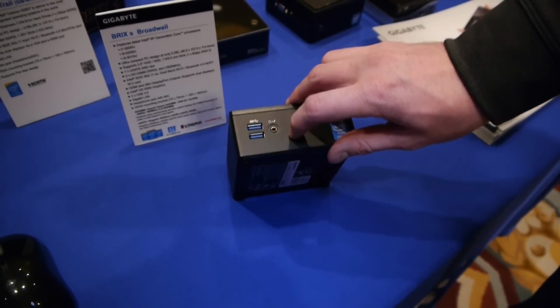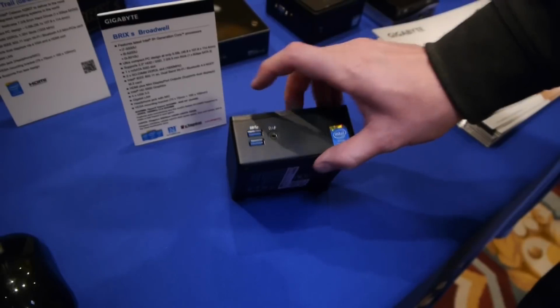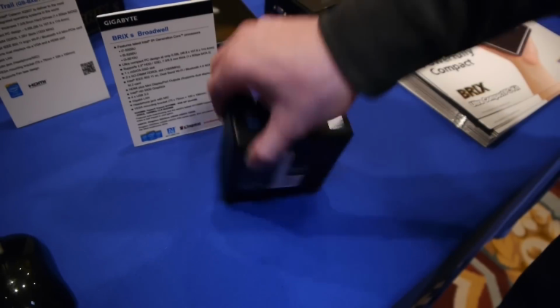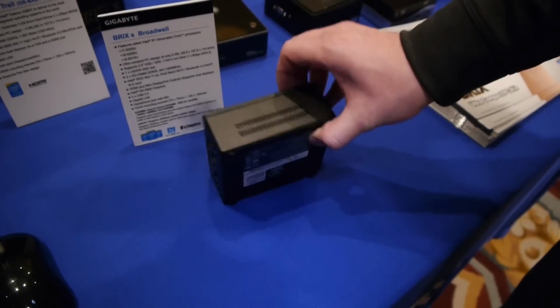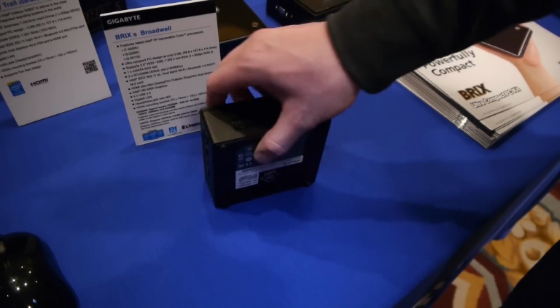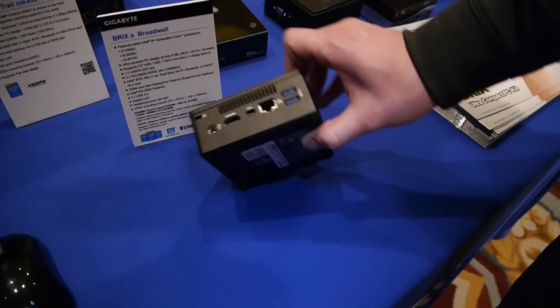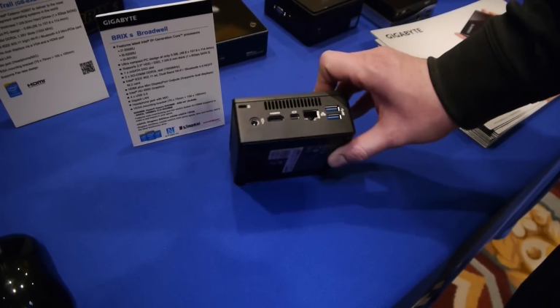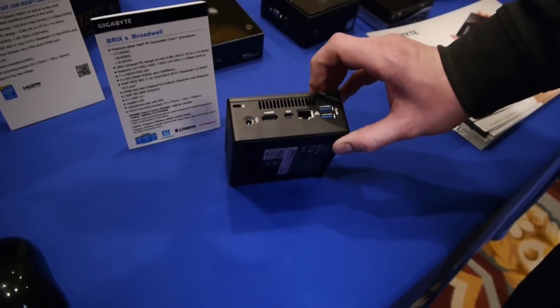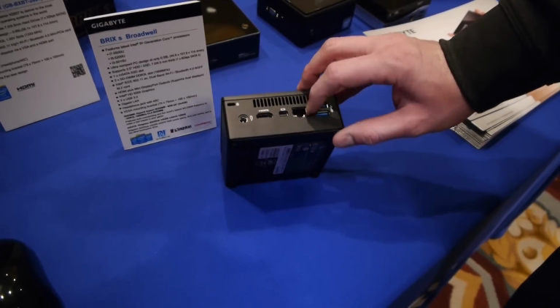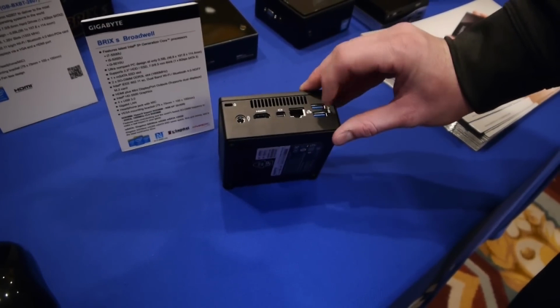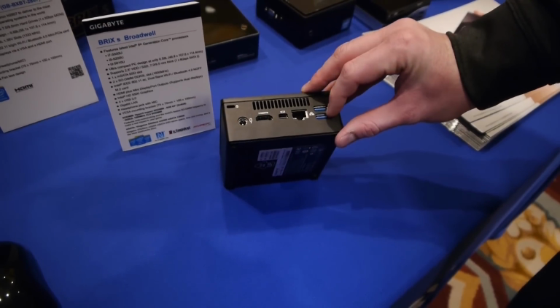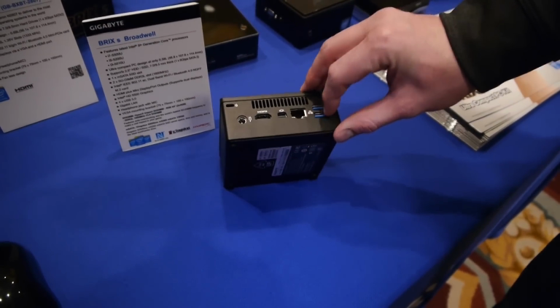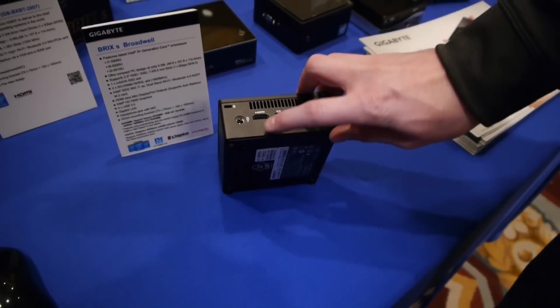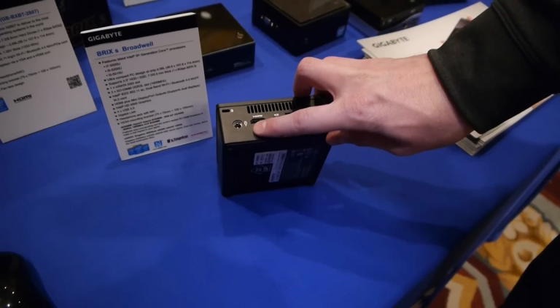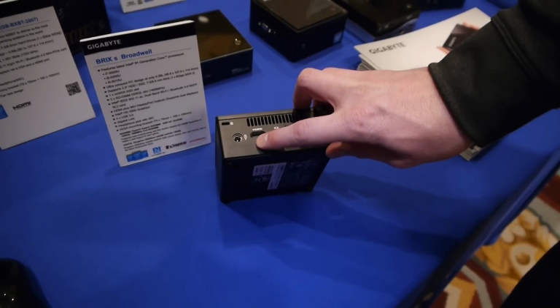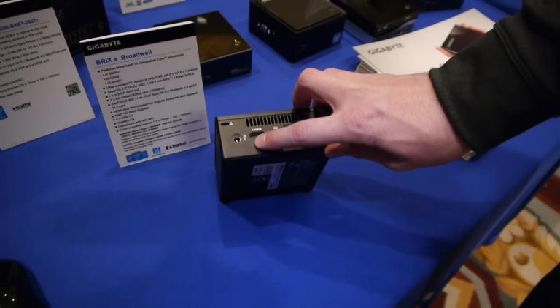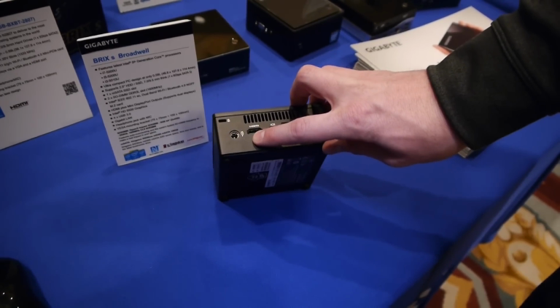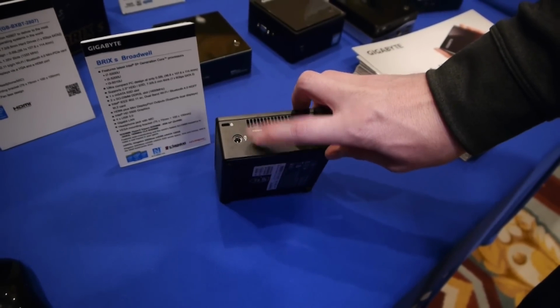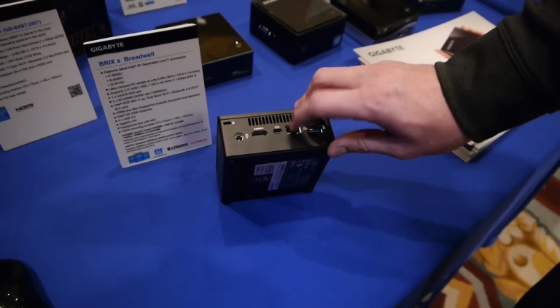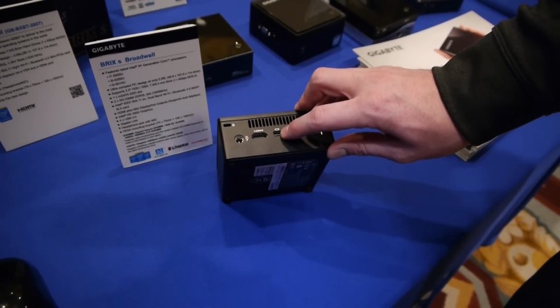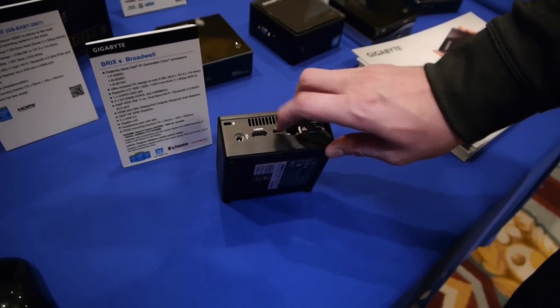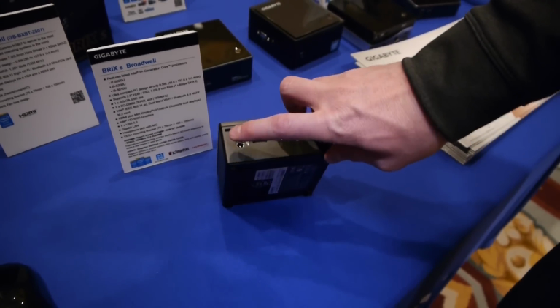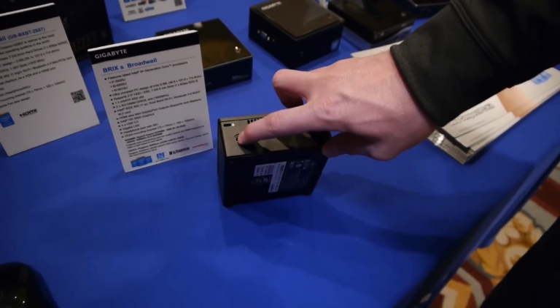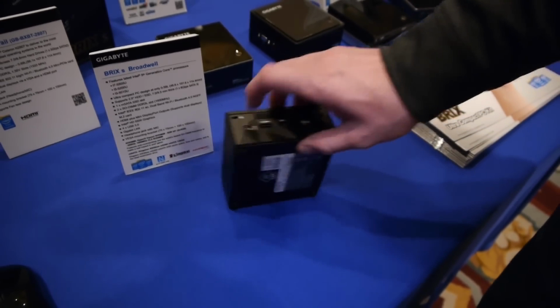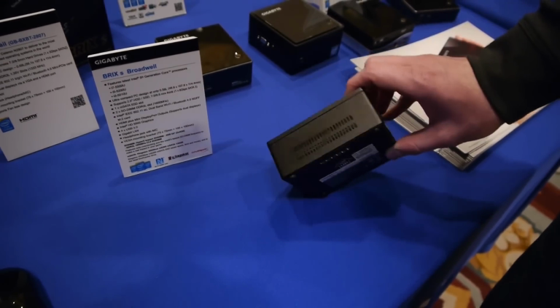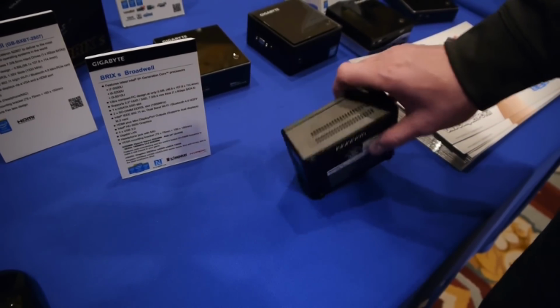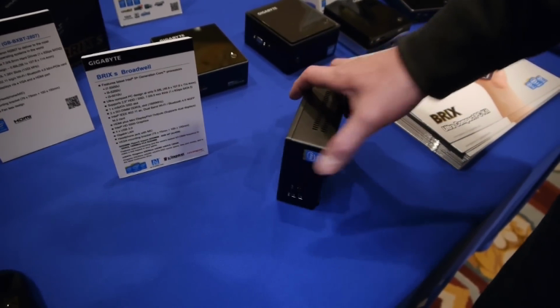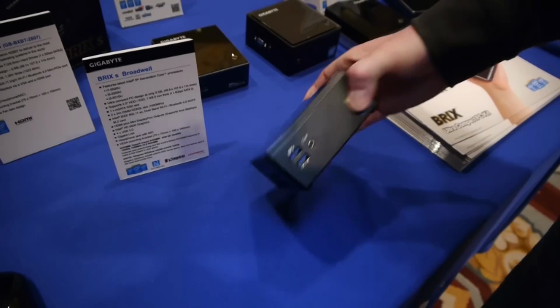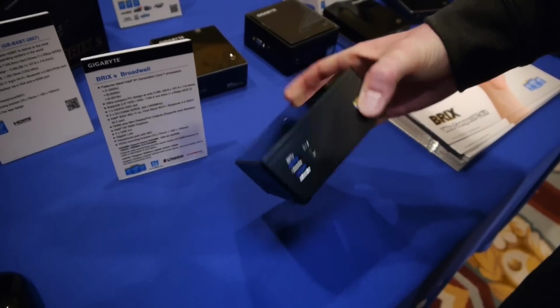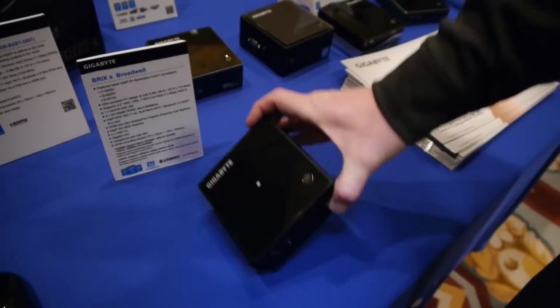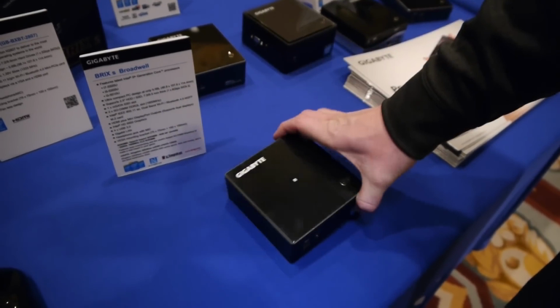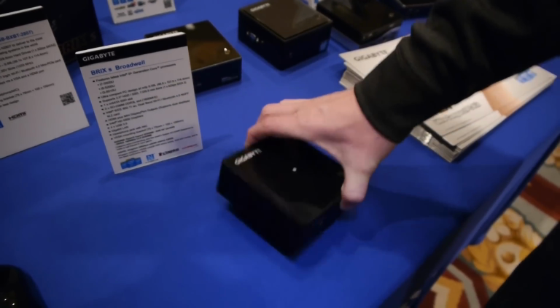You've got USB 3.0, audio connections, gigabit networking, and two more USB 3.0 ports. It does support dual display outputs — one HDMI, one mini DisplayPort — and of course you've got your AC power in. You get it all in an incredibly small form factor.